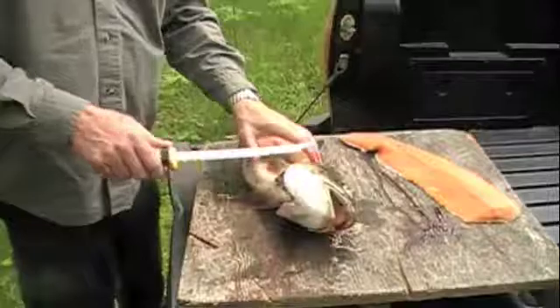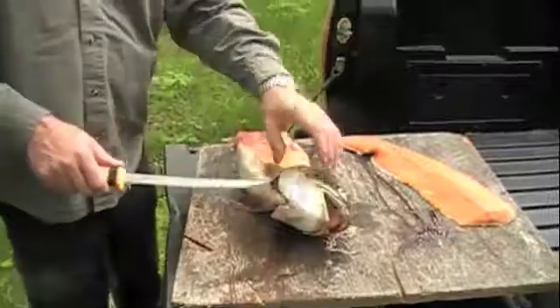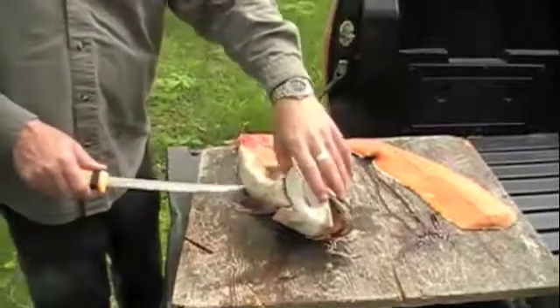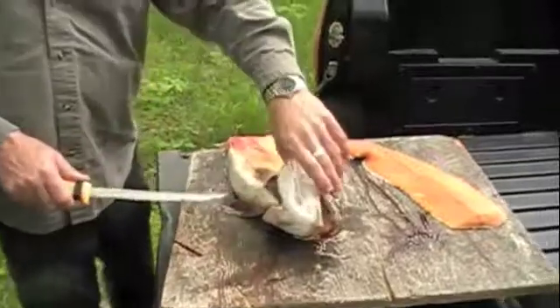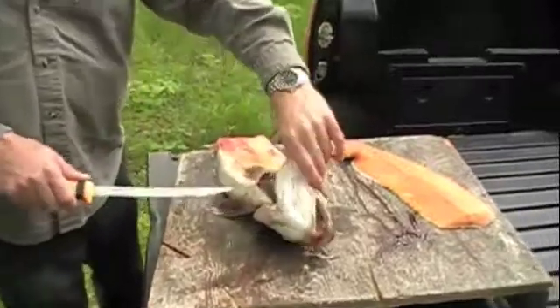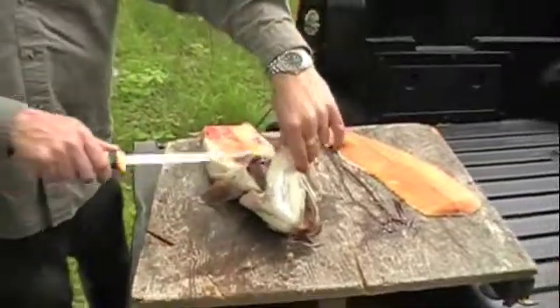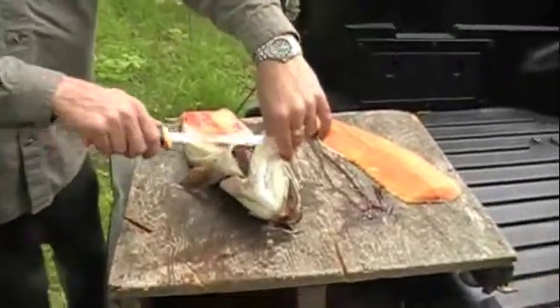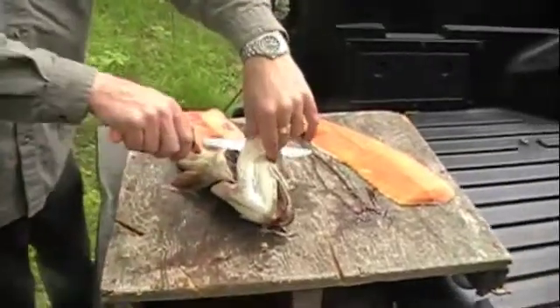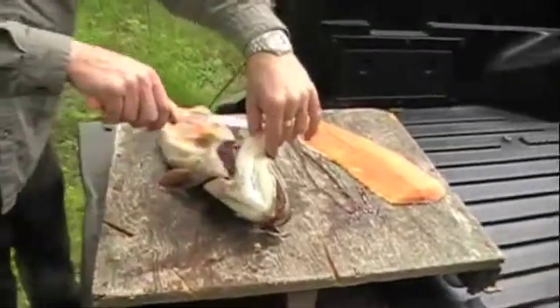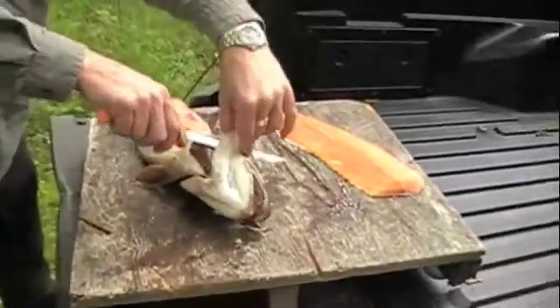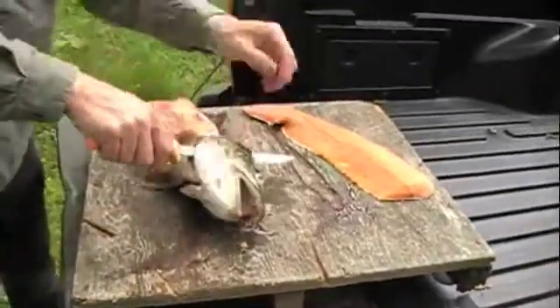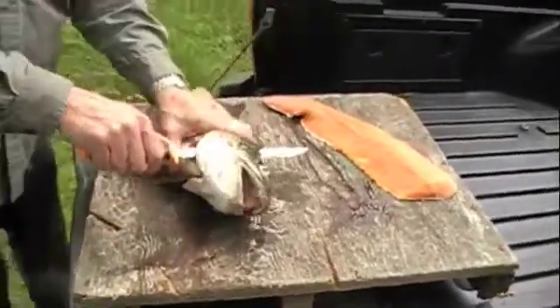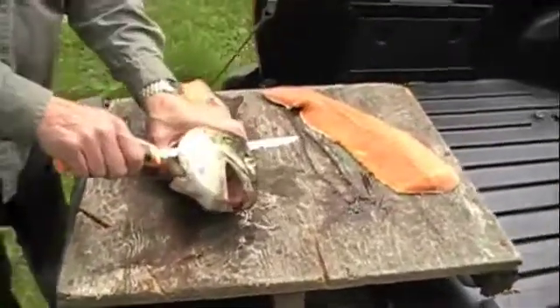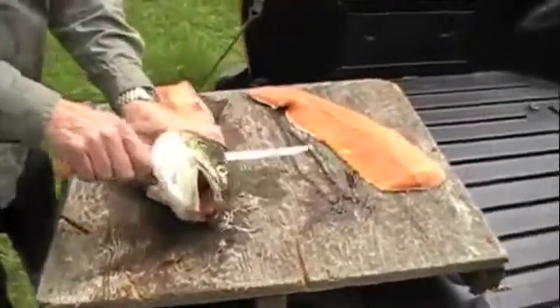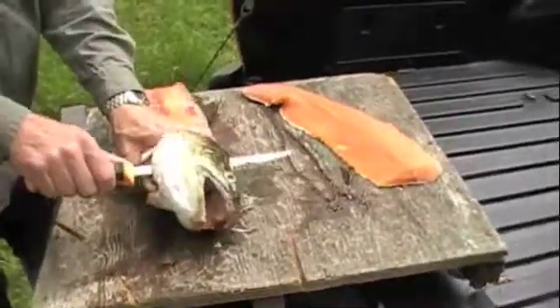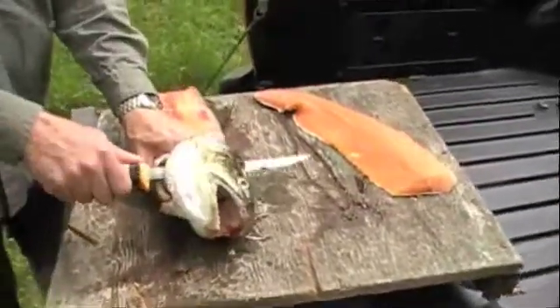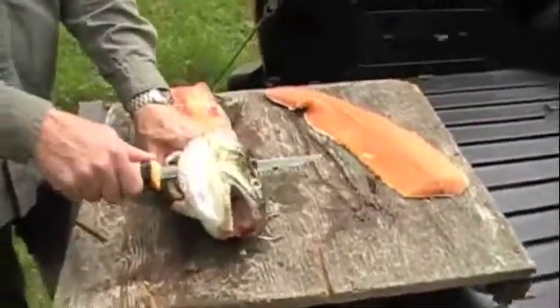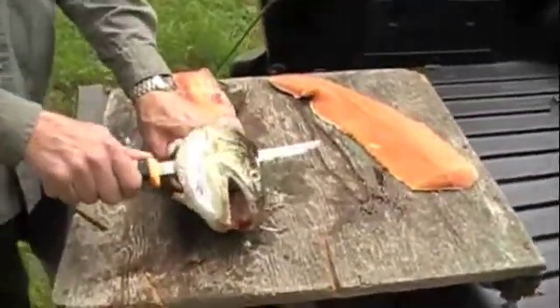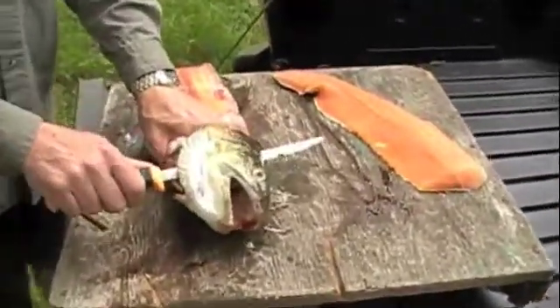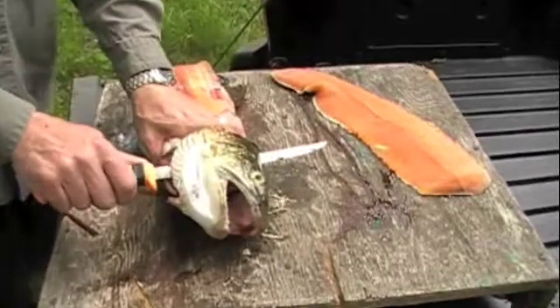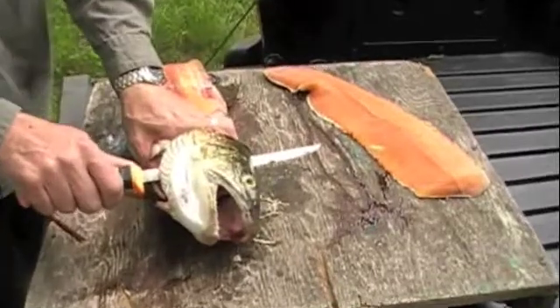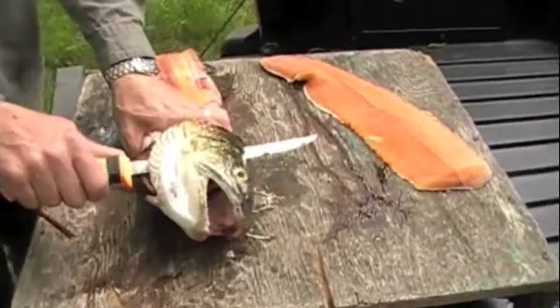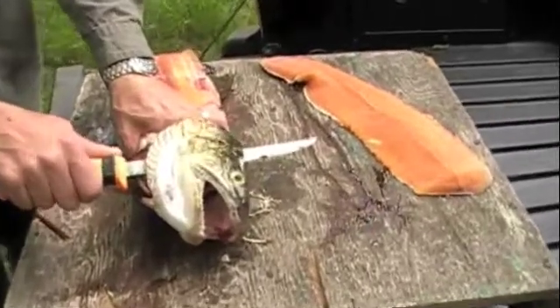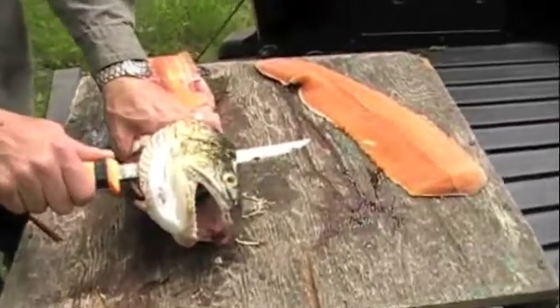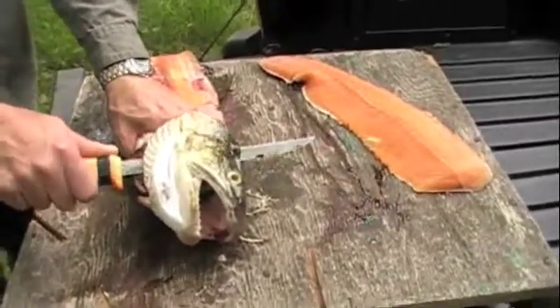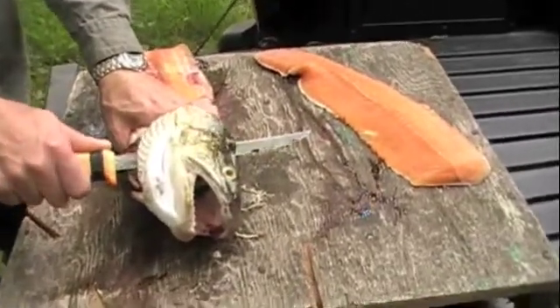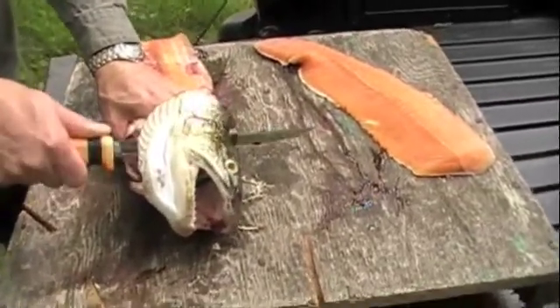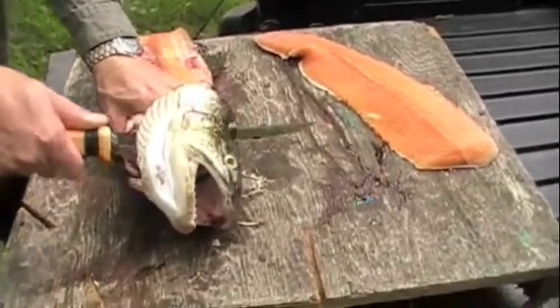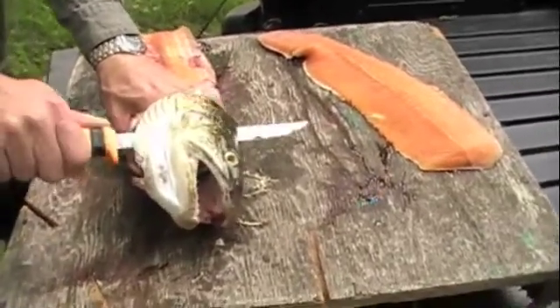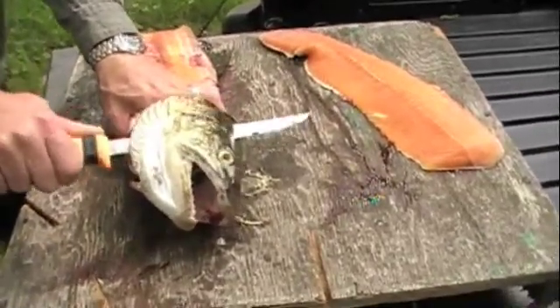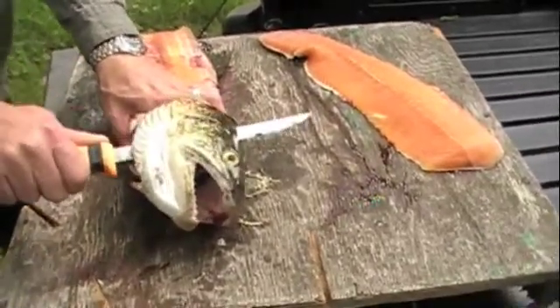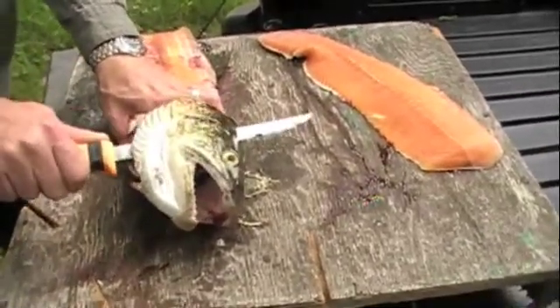Otoliths in fish — that's how they age fish. The otolith is actually called ear stones. There's another name for them too.